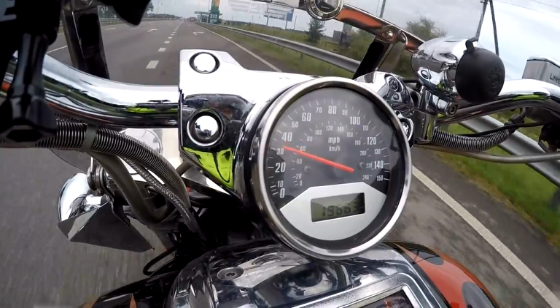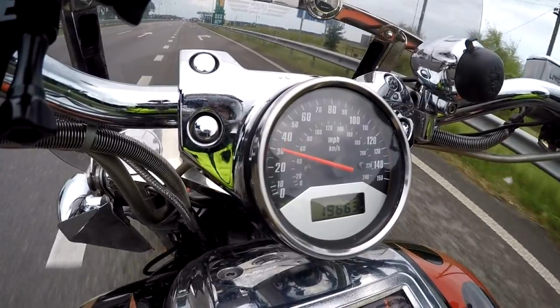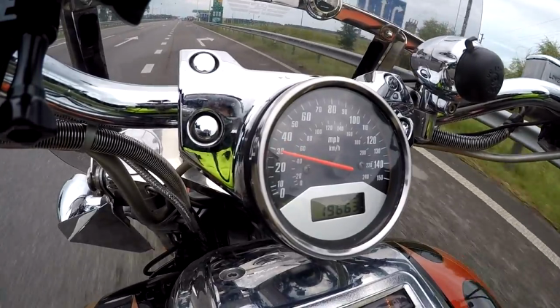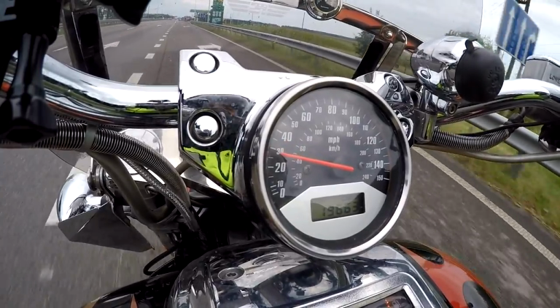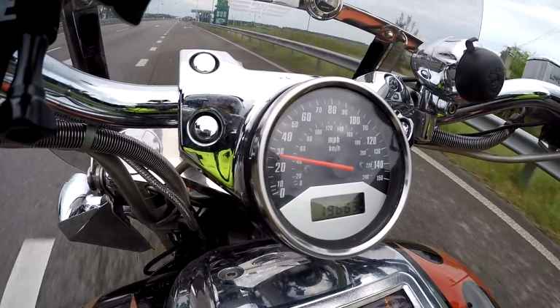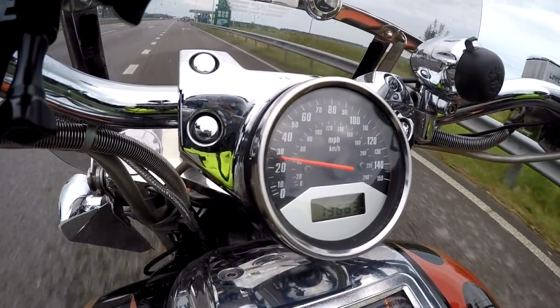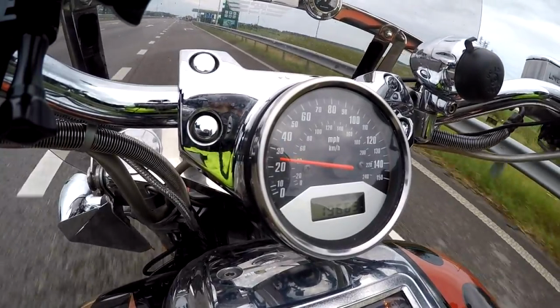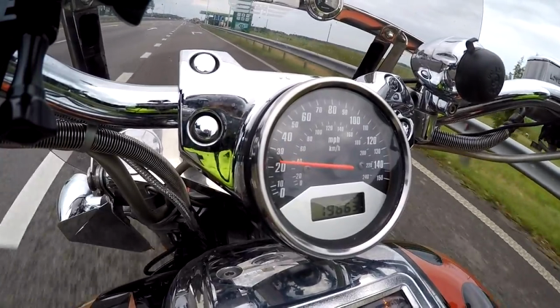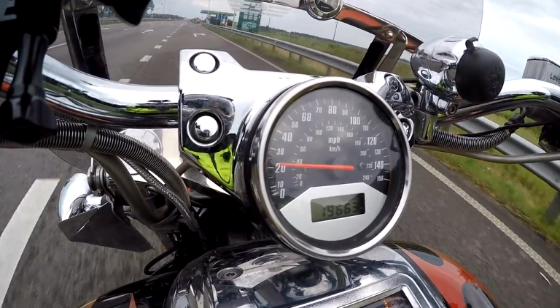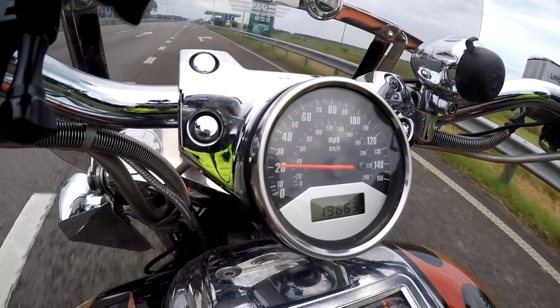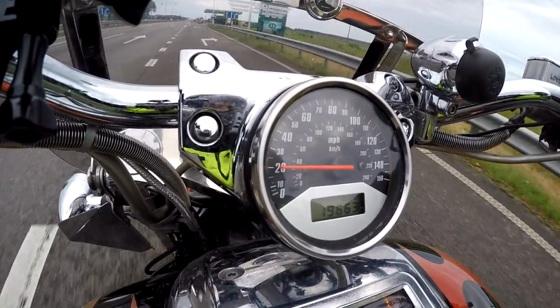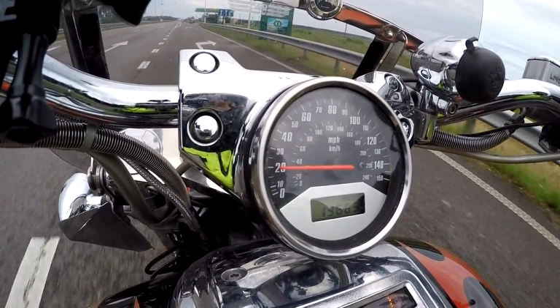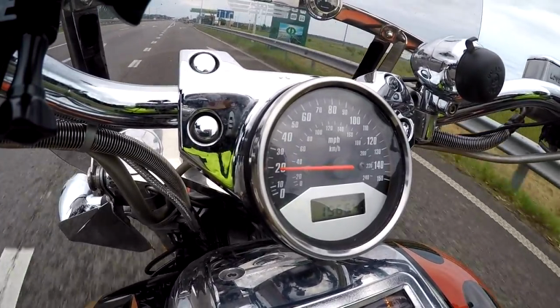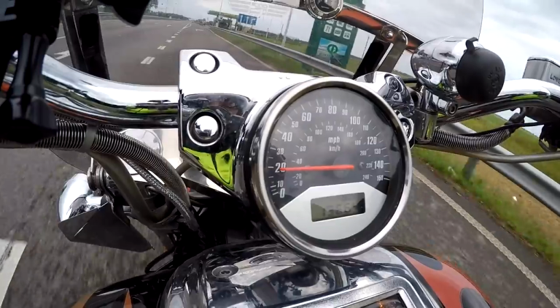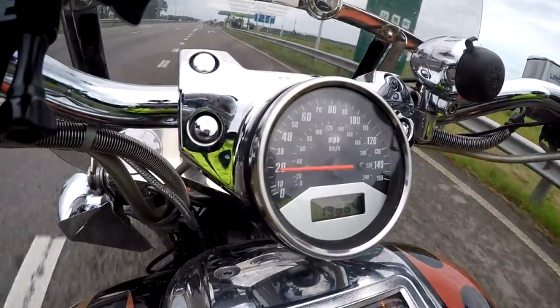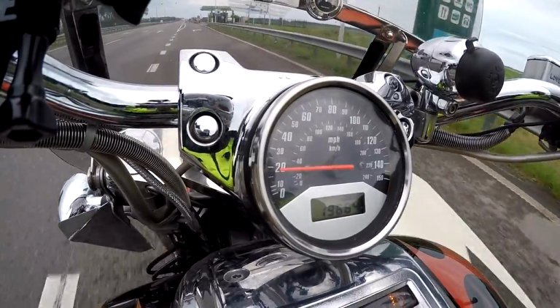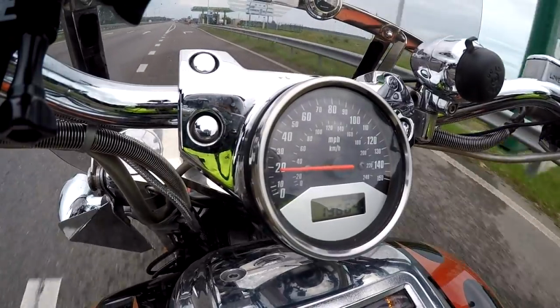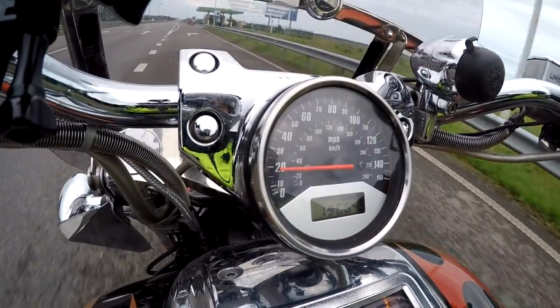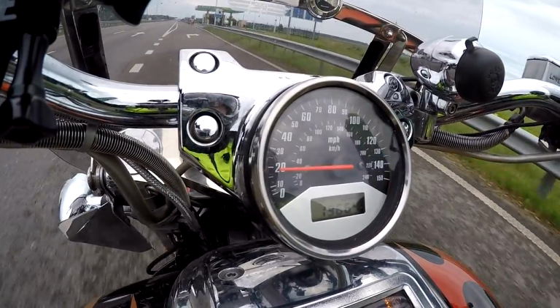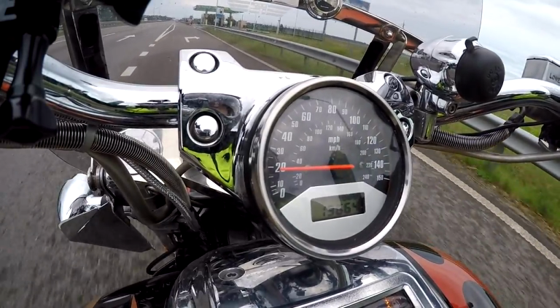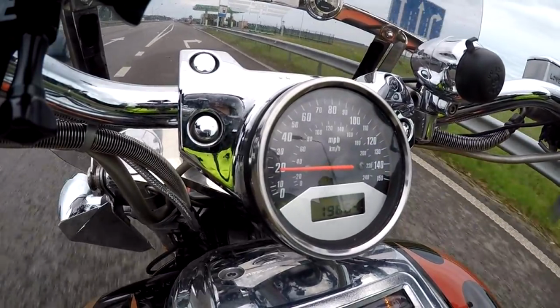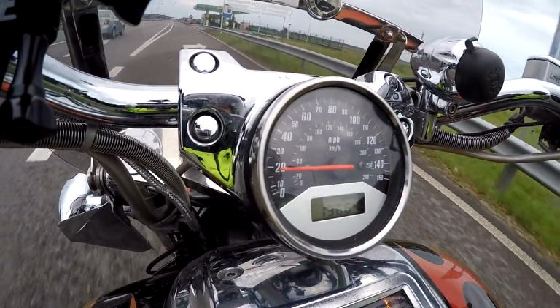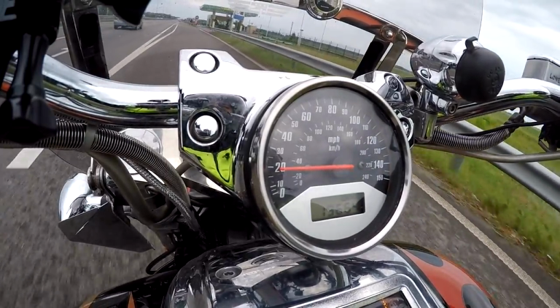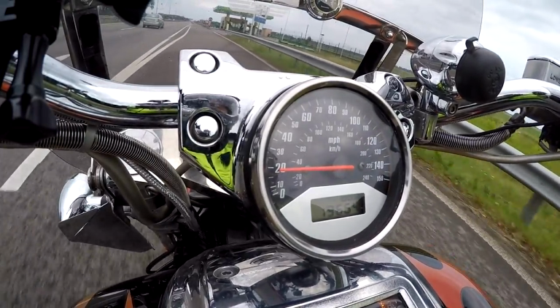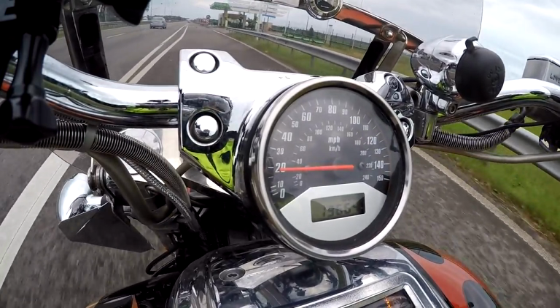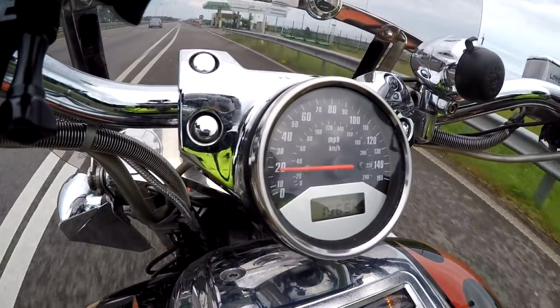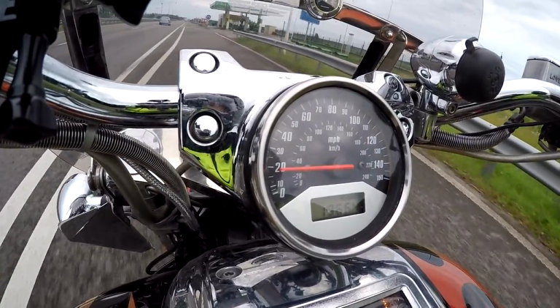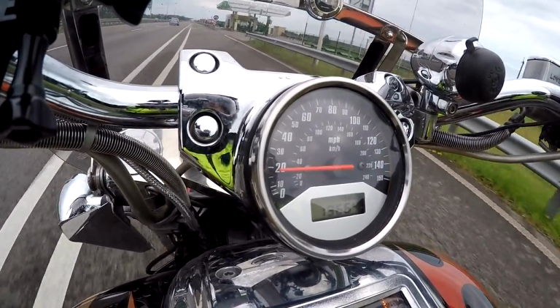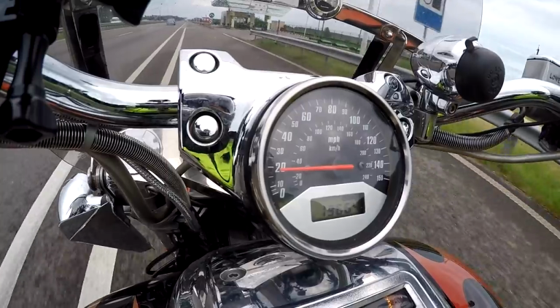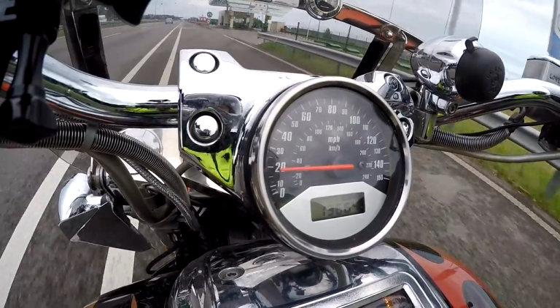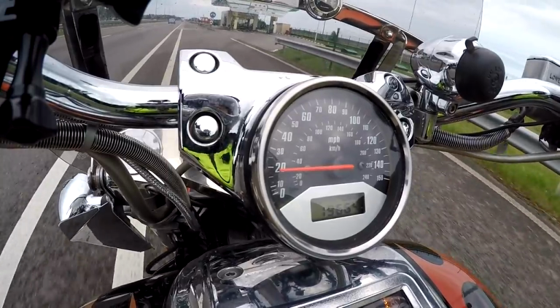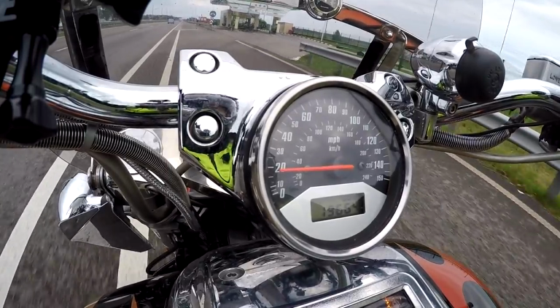I just lost some grip — I started my run on the first gear so I lost some acceleration. I think the first time was better.